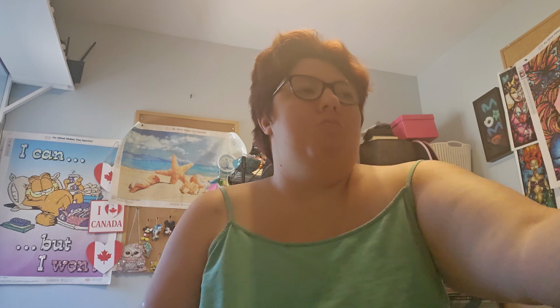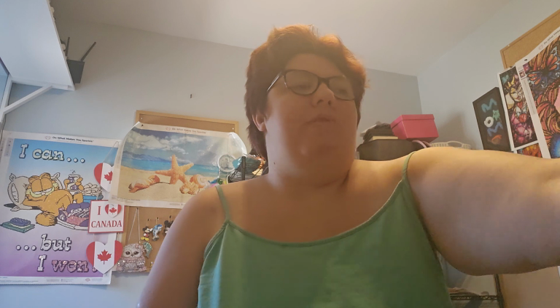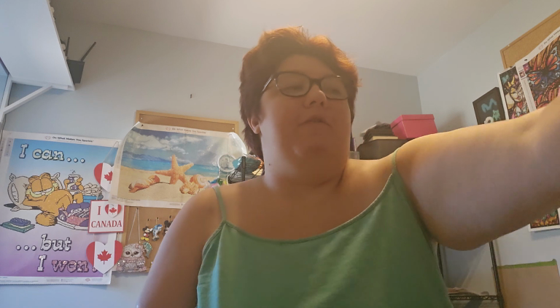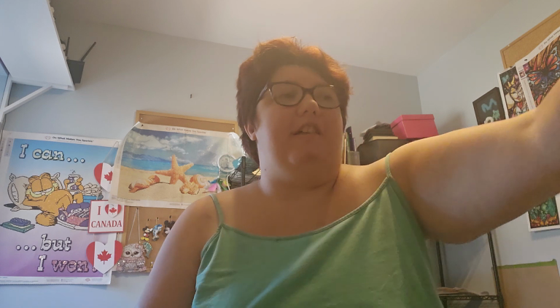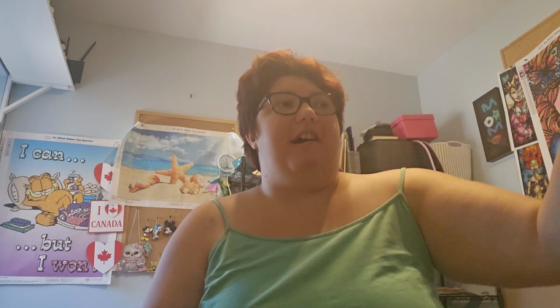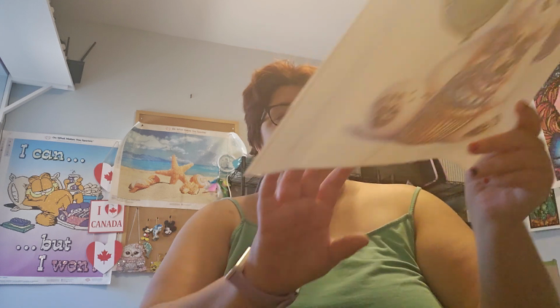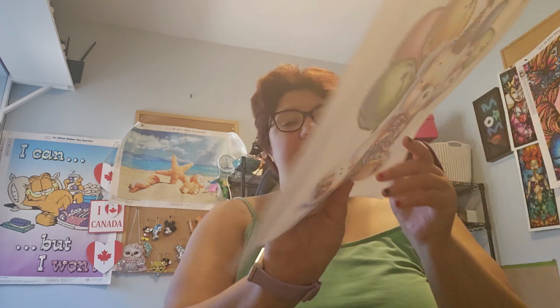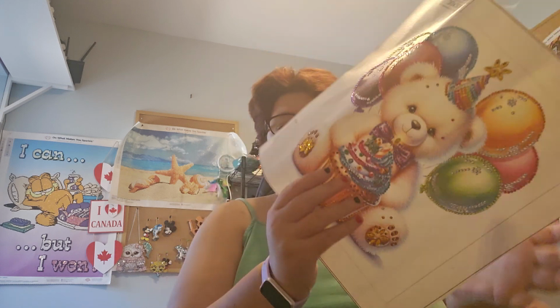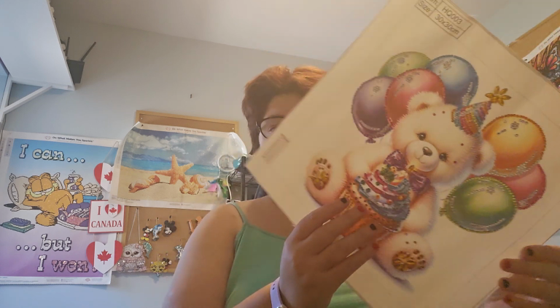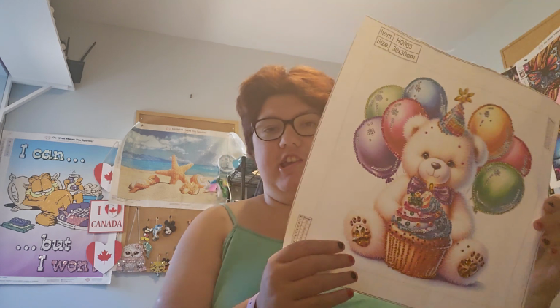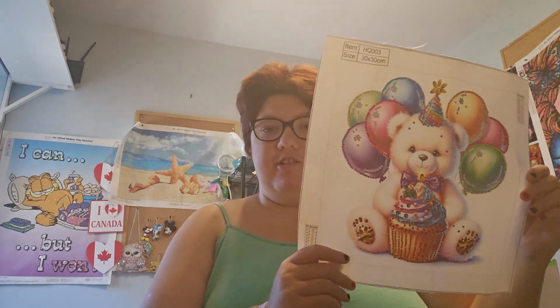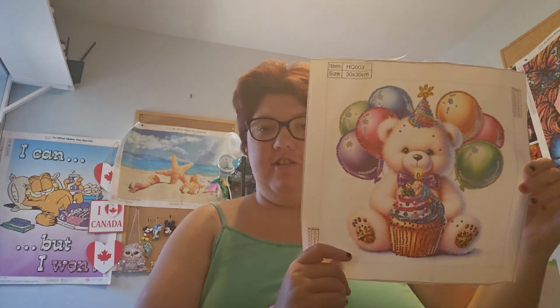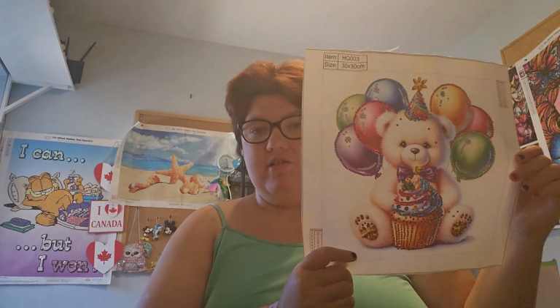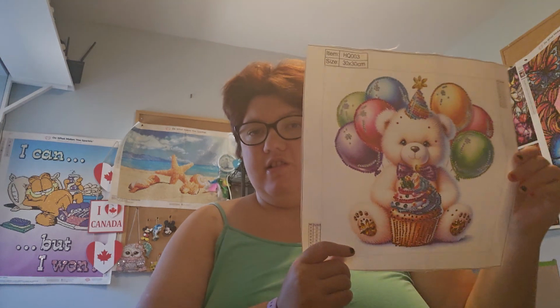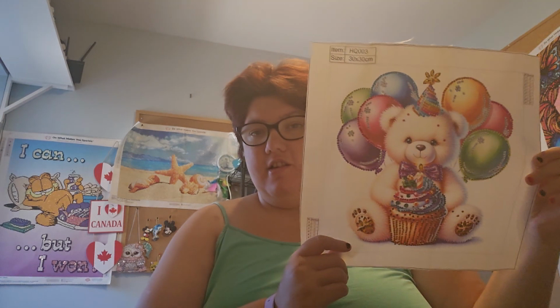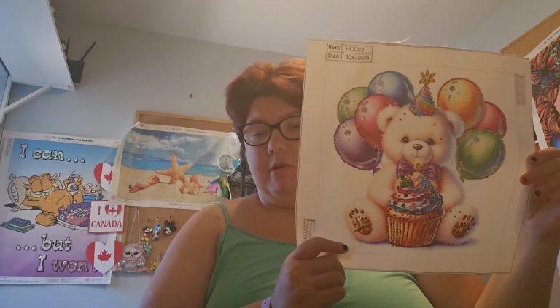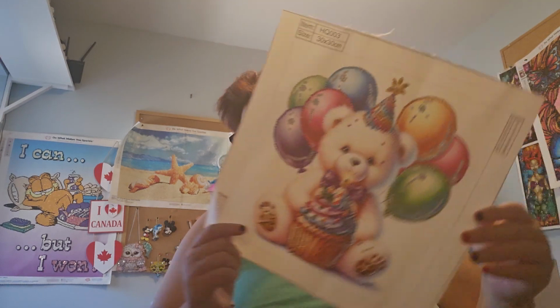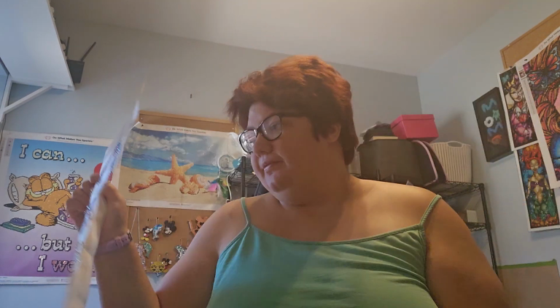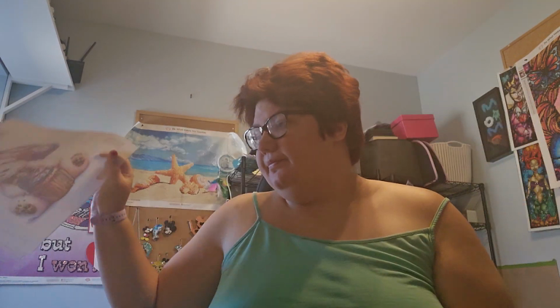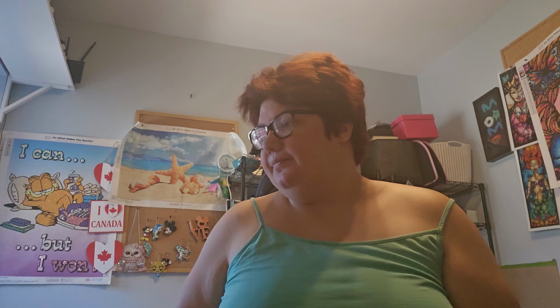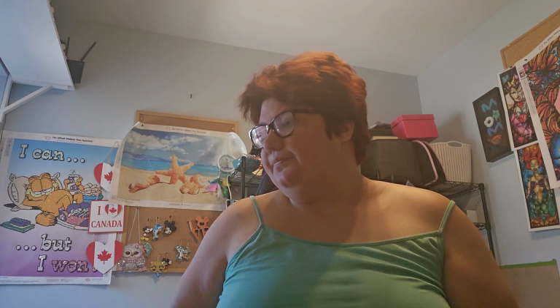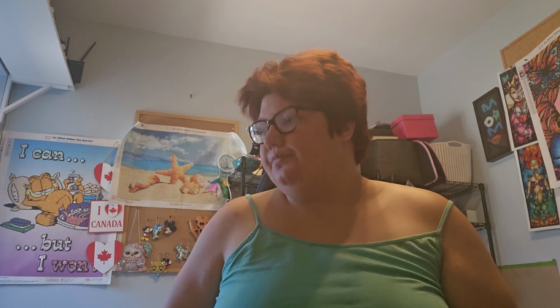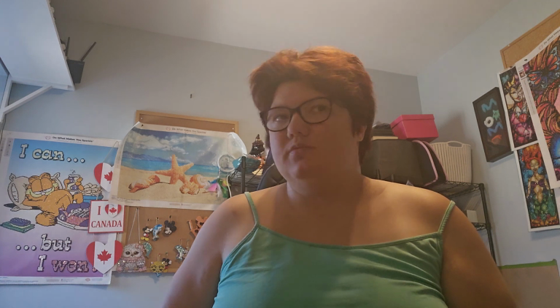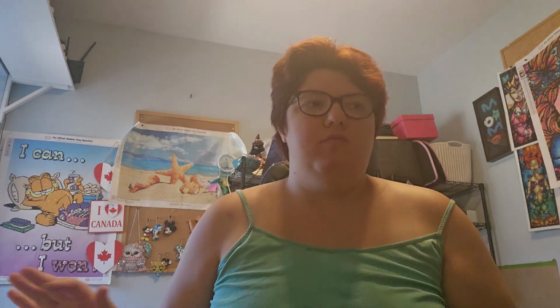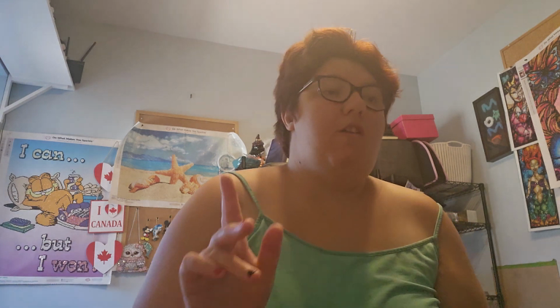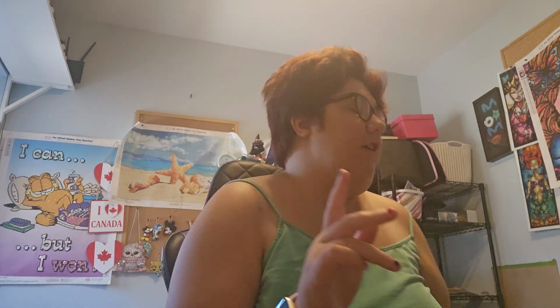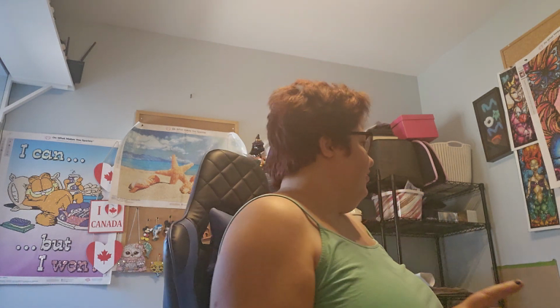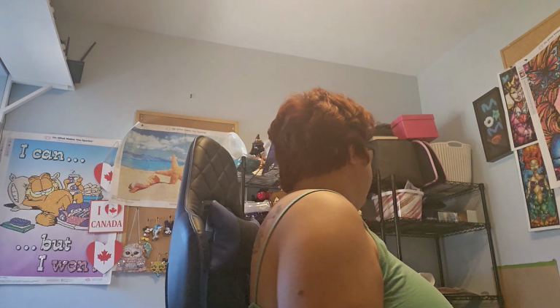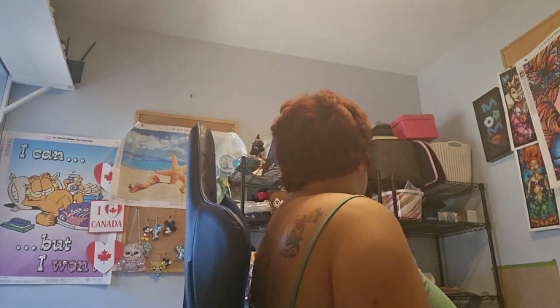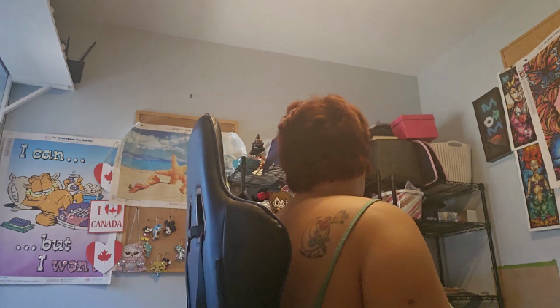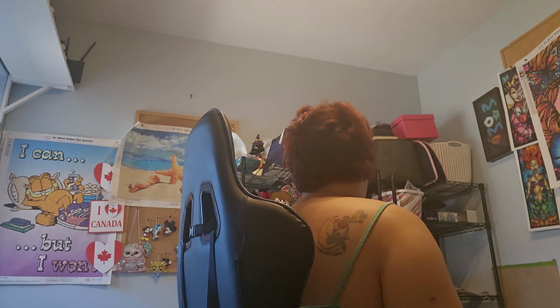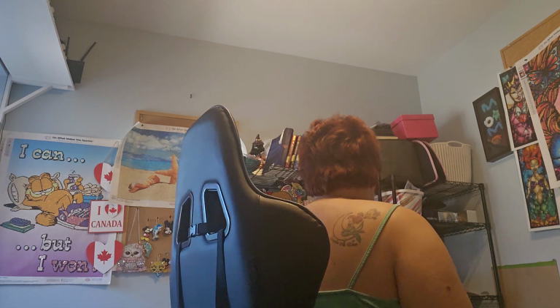This is one that I completed — my cute little bear. Oh, I'll show you another one that I completed too.